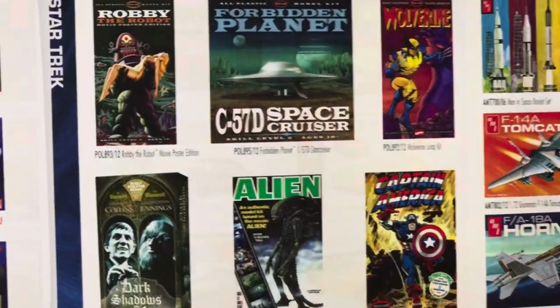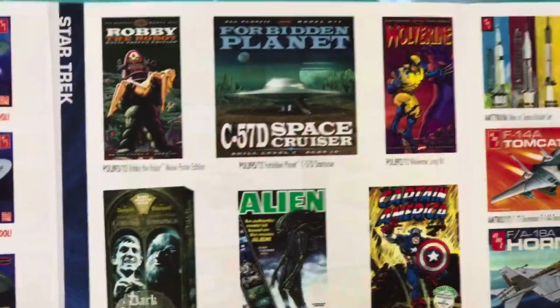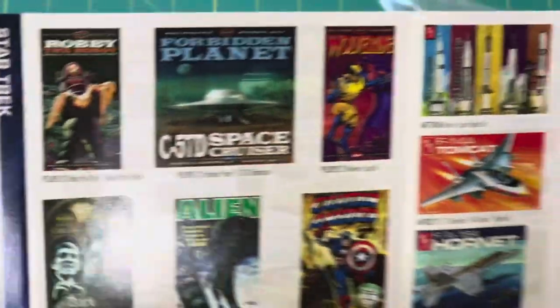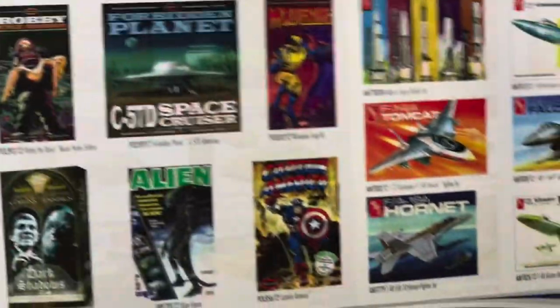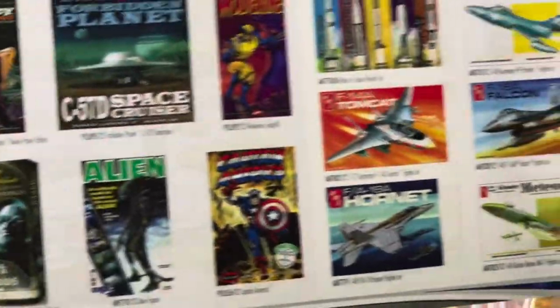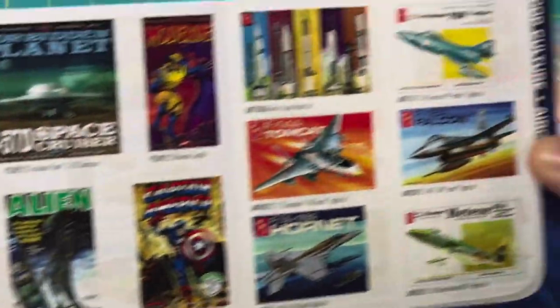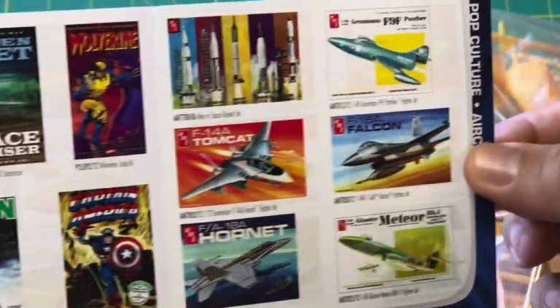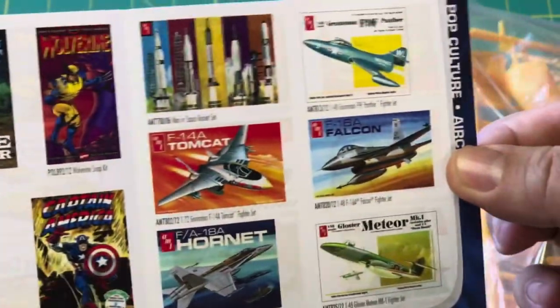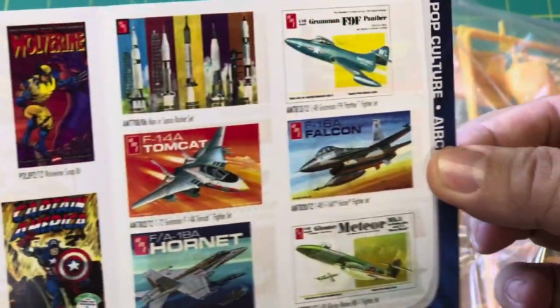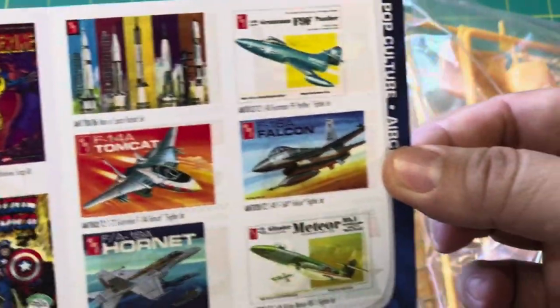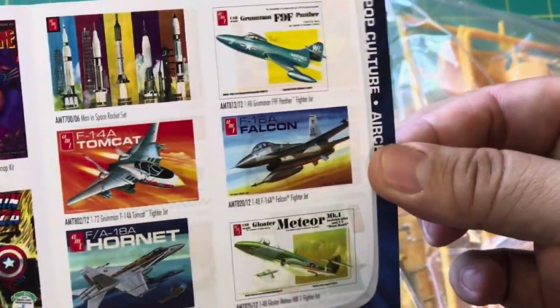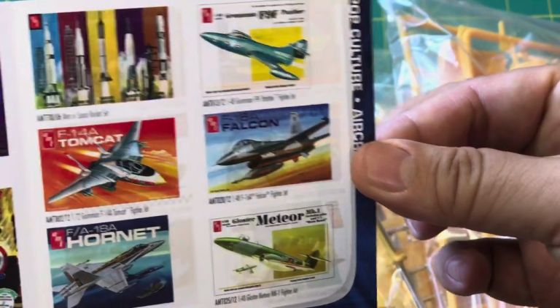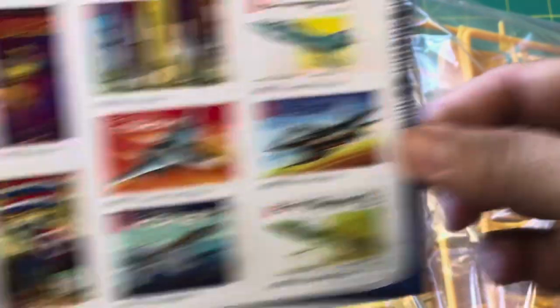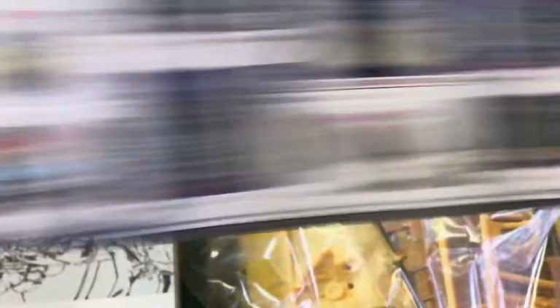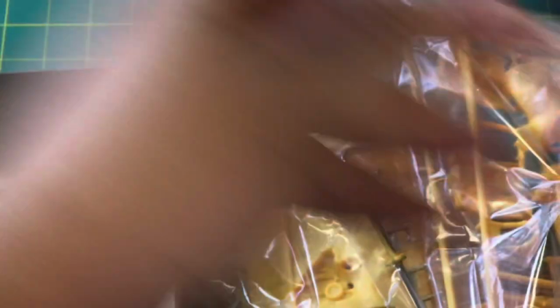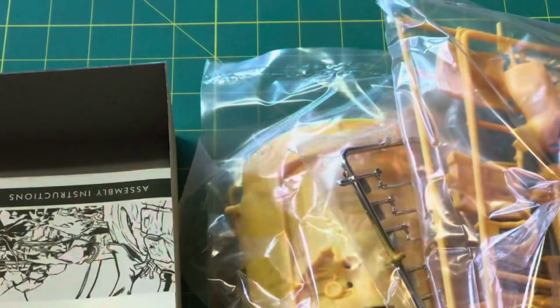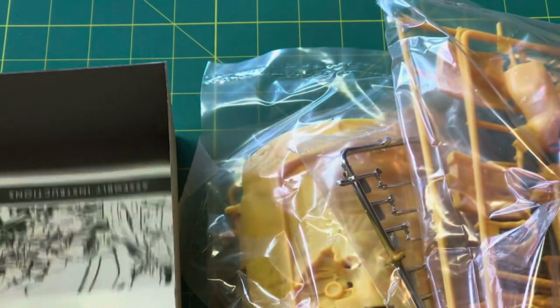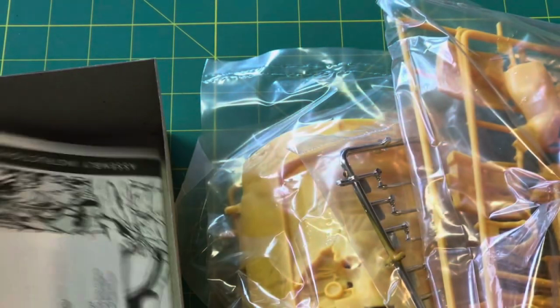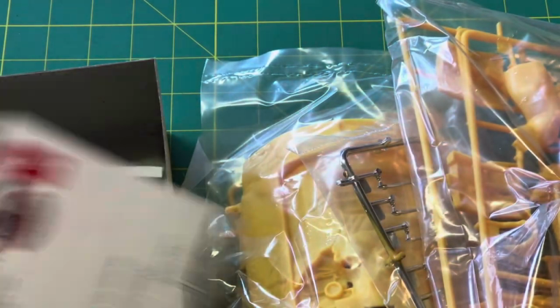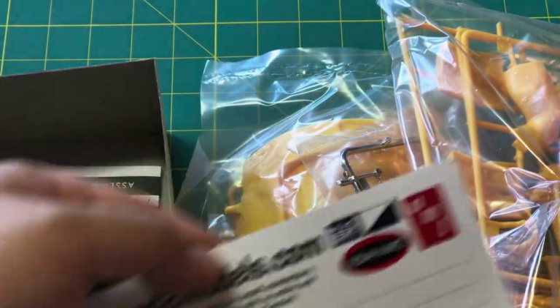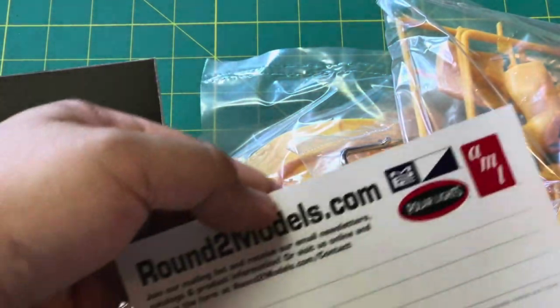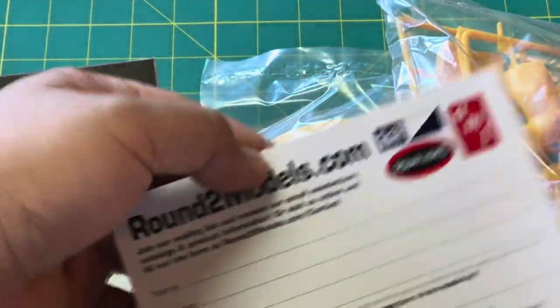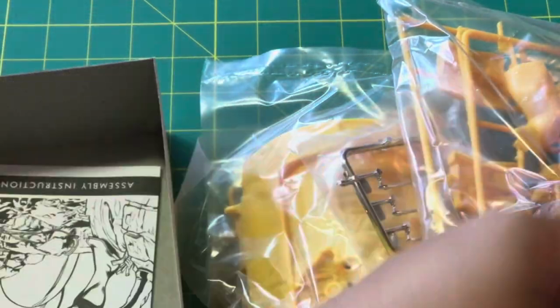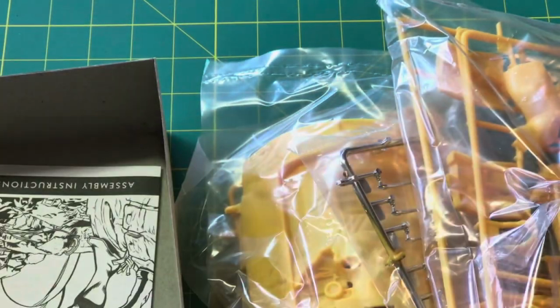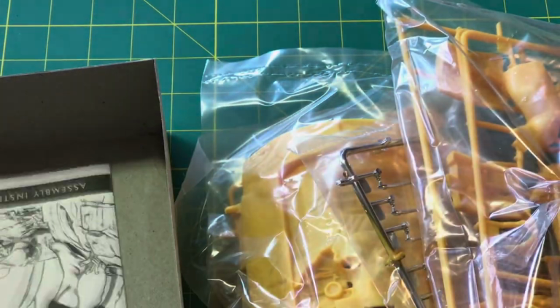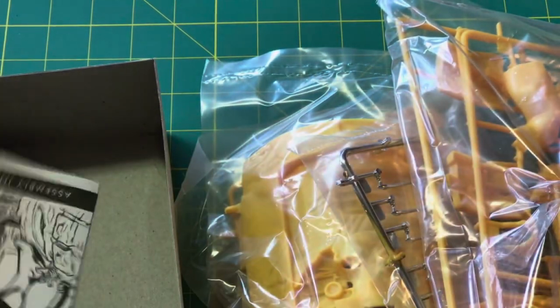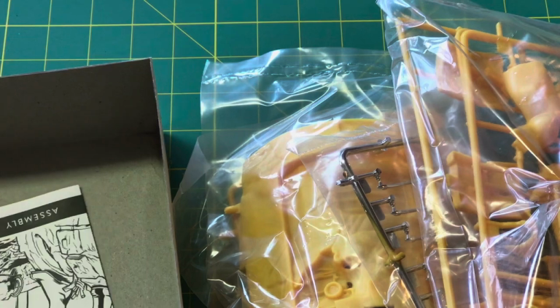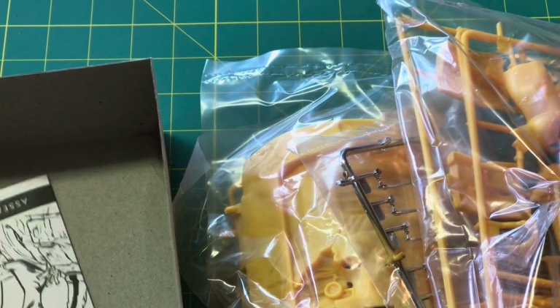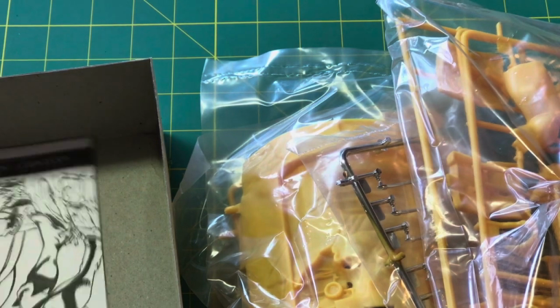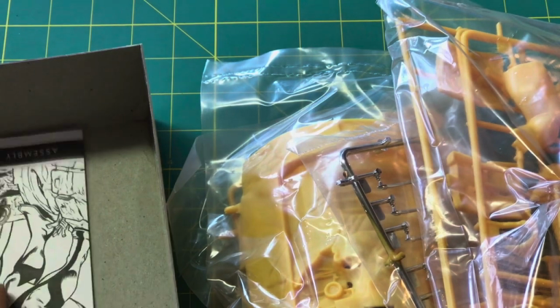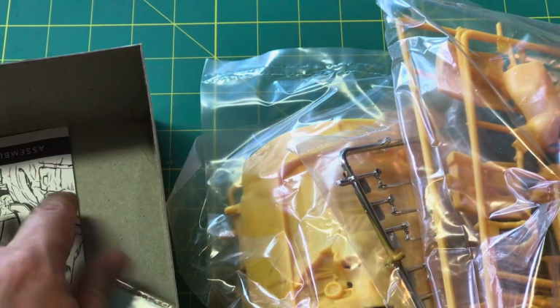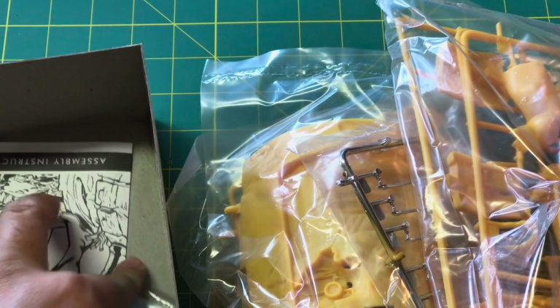The Alien, the Wolverine, Cap, and some airplanes. There's also some kind of rewards program, and there are some decals in here.